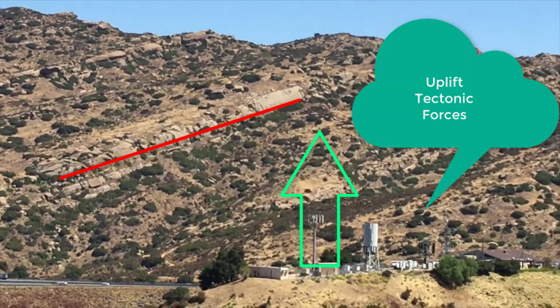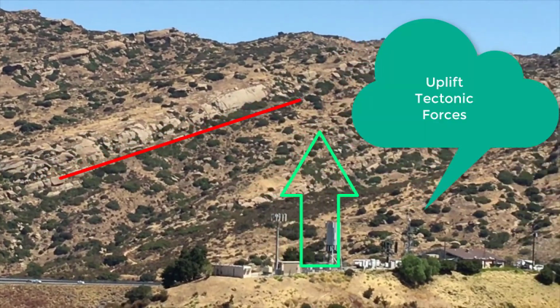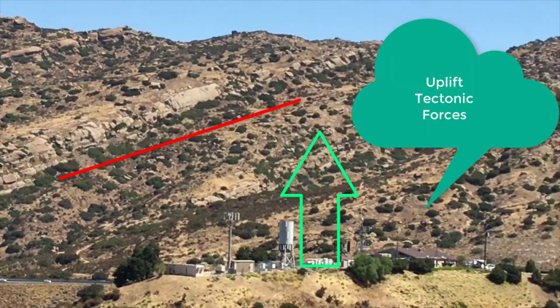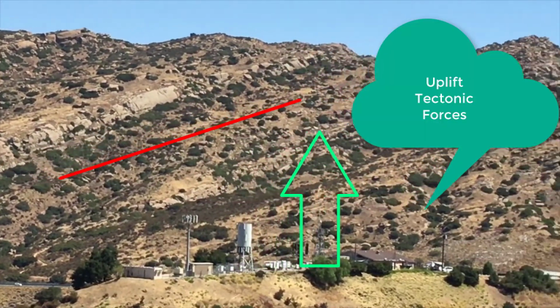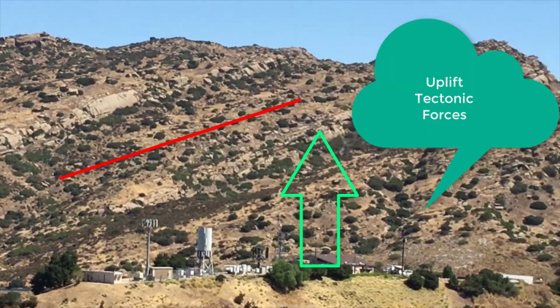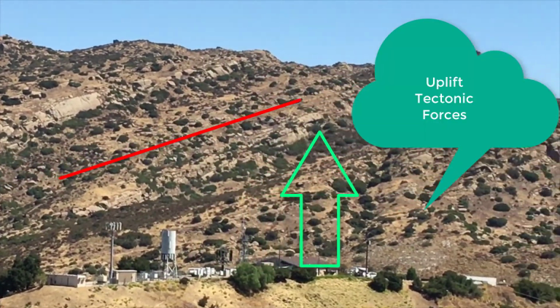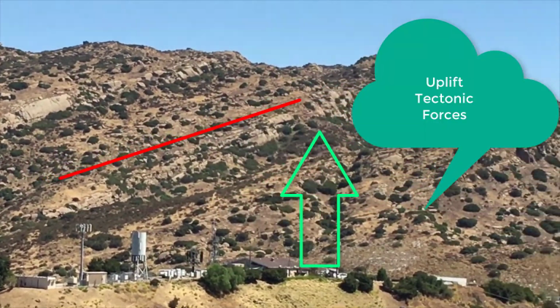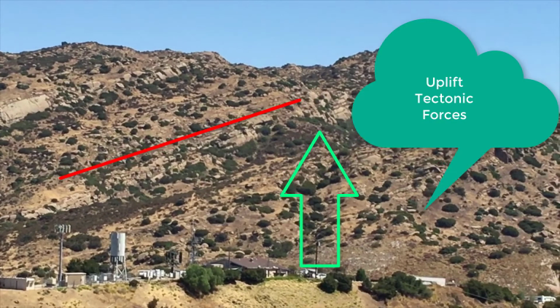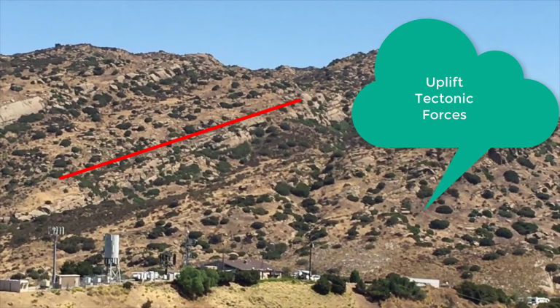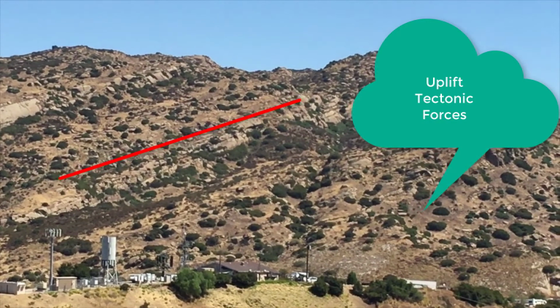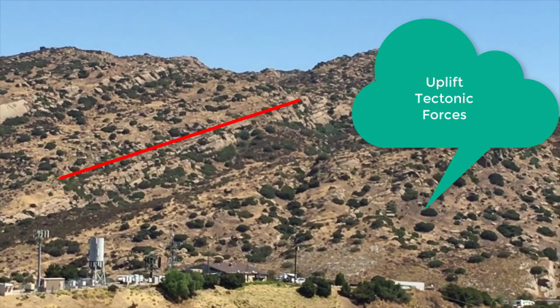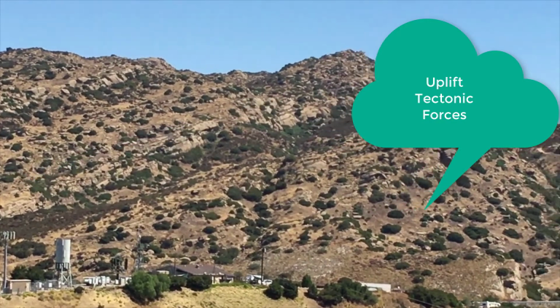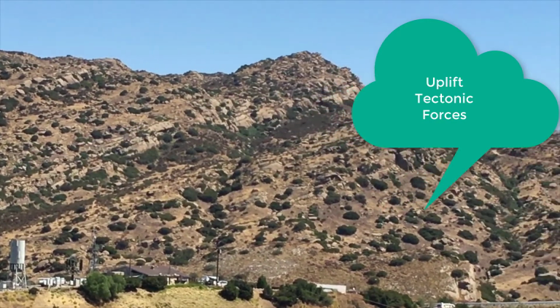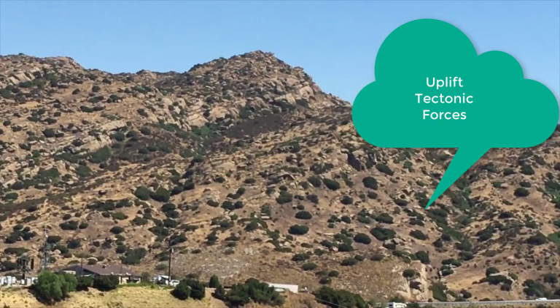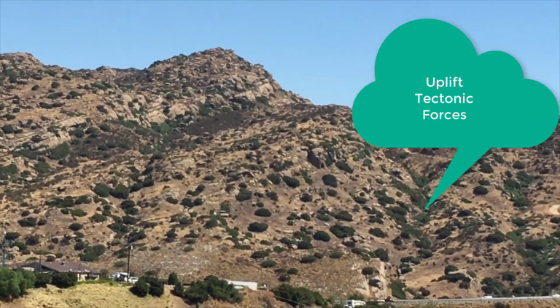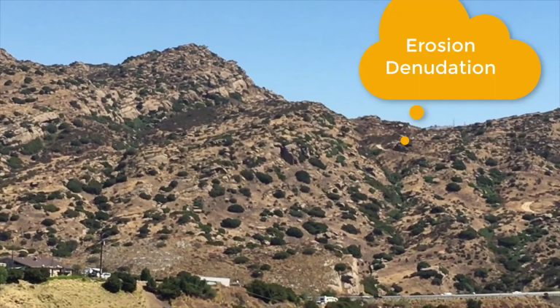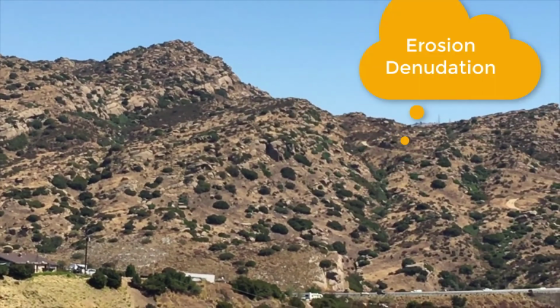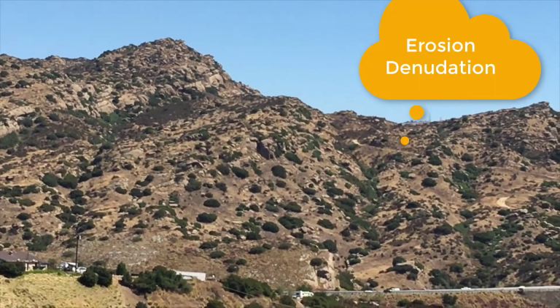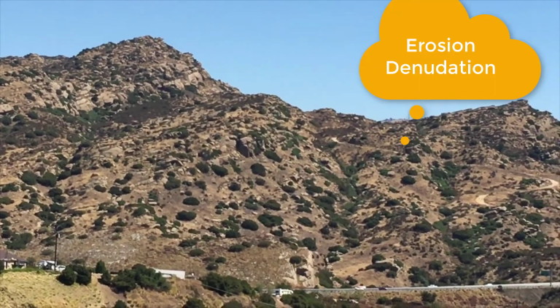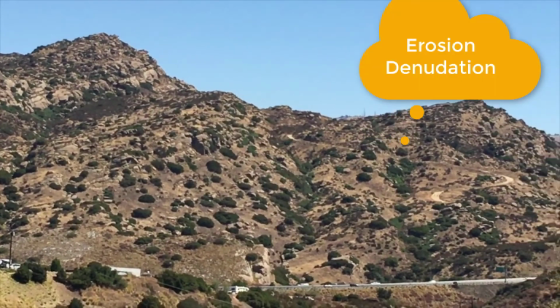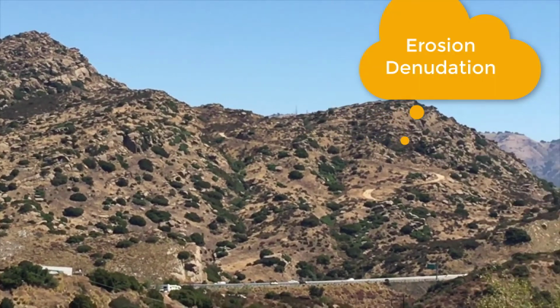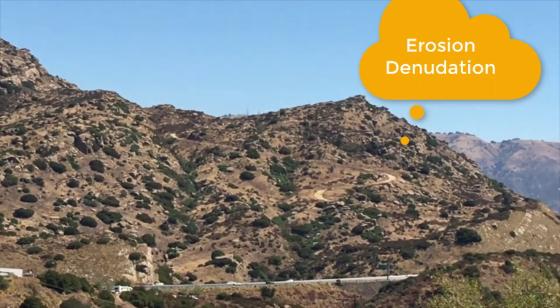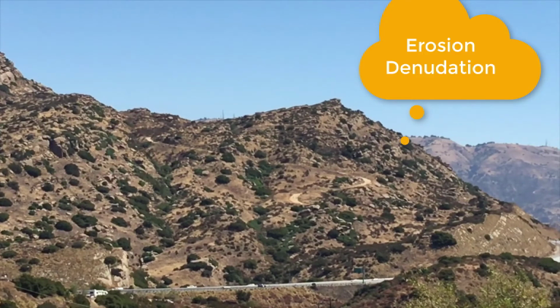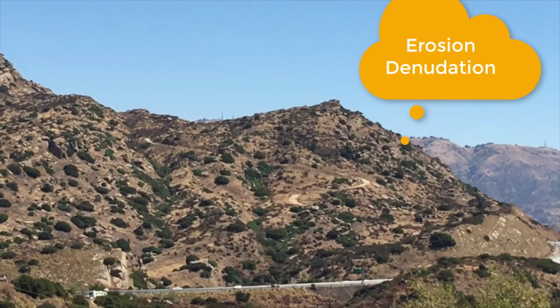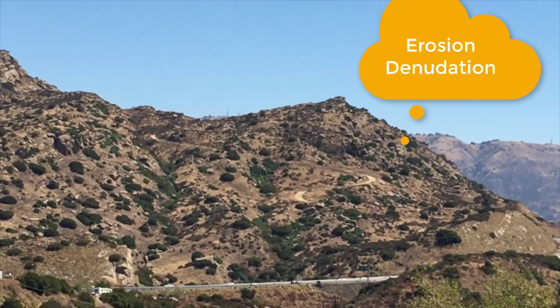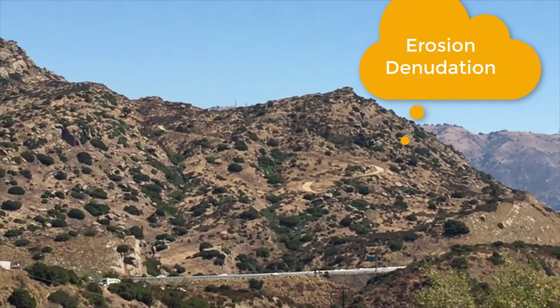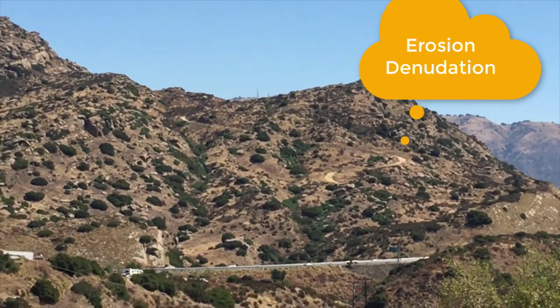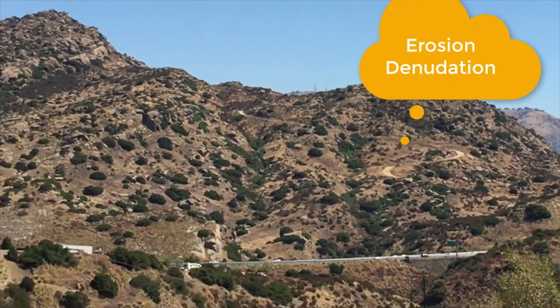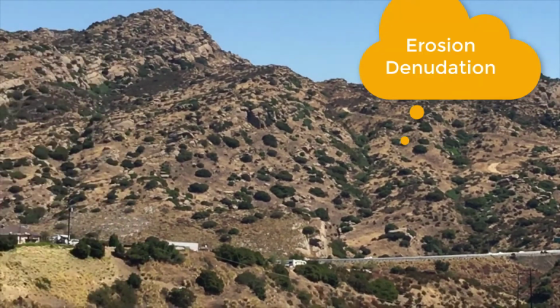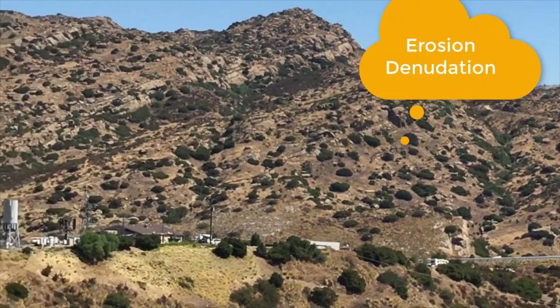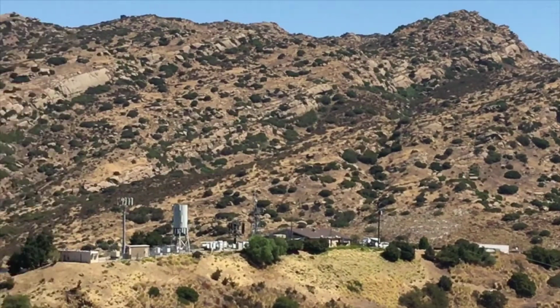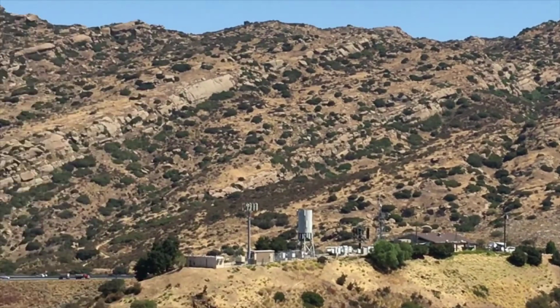These mountains were no doubt much higher at one time, but sandstone erodes rather easily and therefore the tops of these mountains are uneven, showing differential rates of erosion.